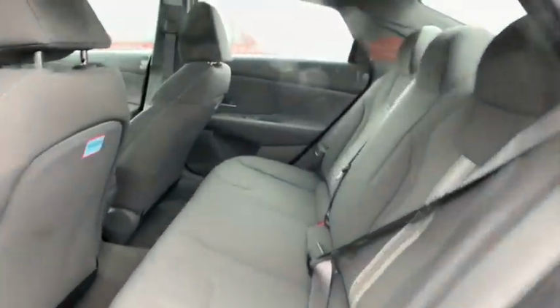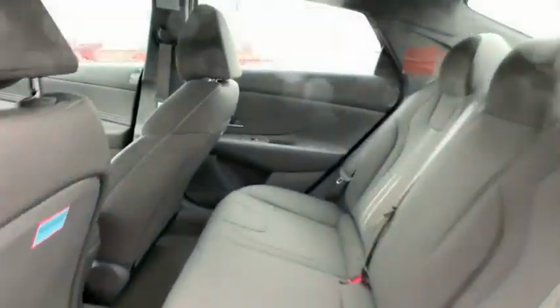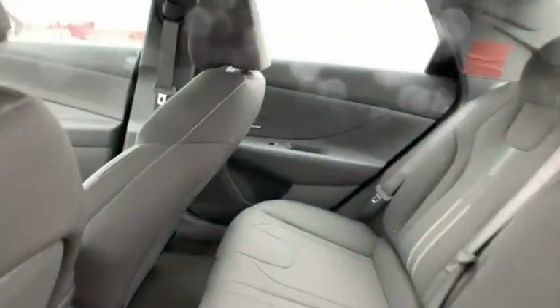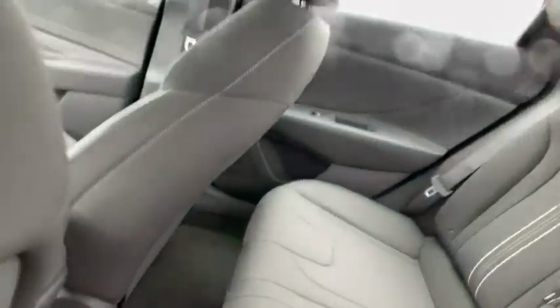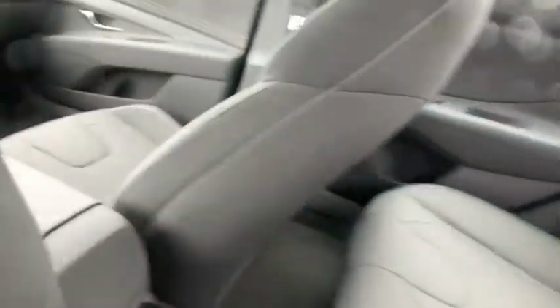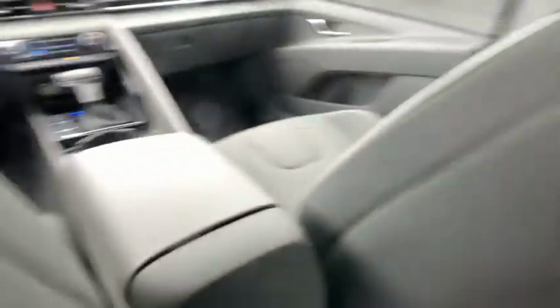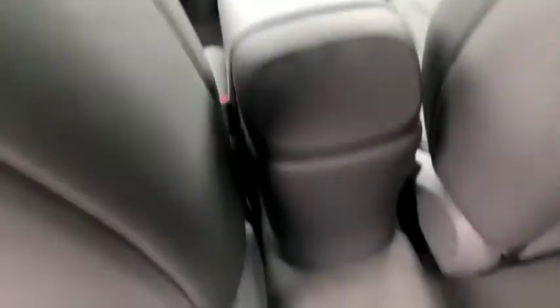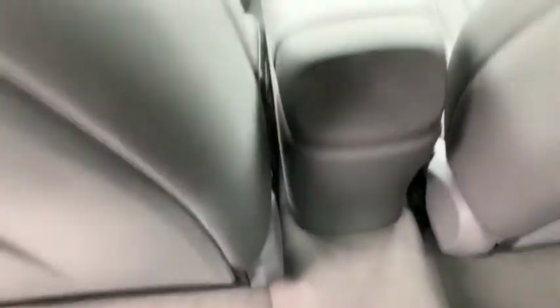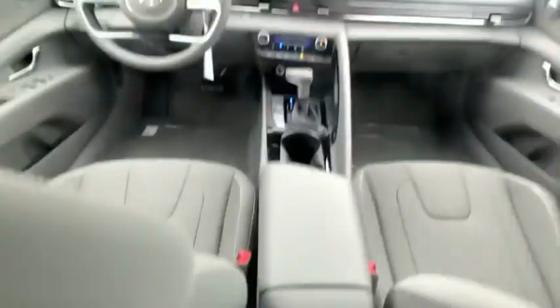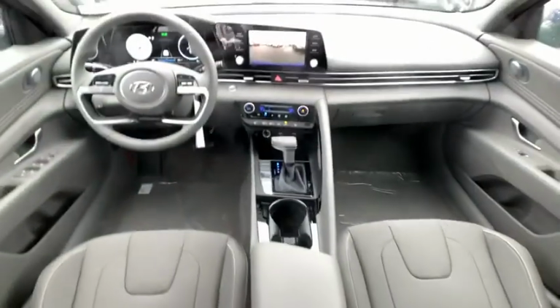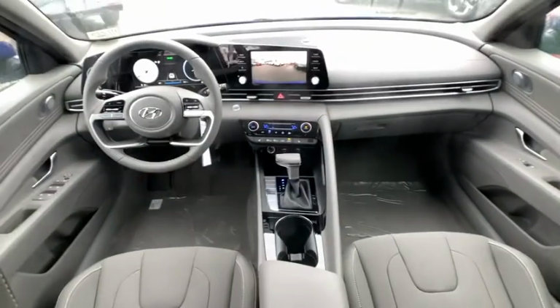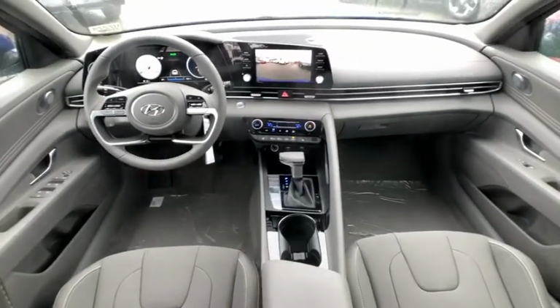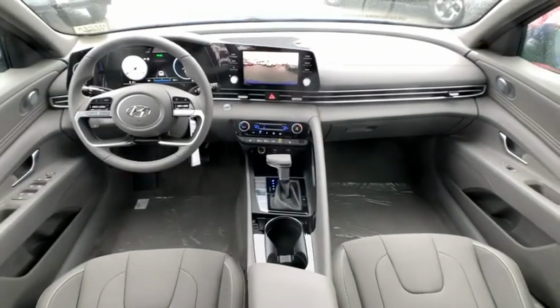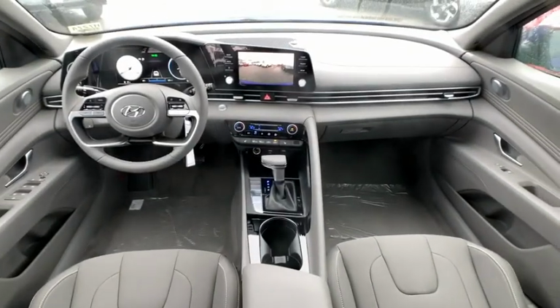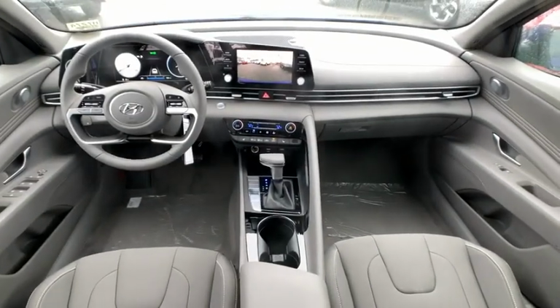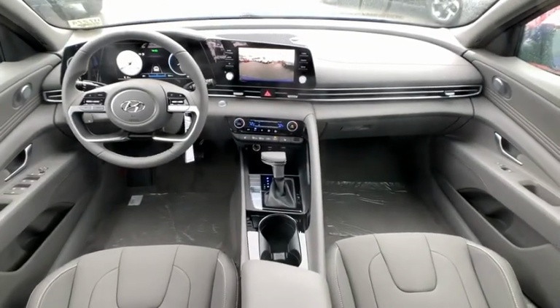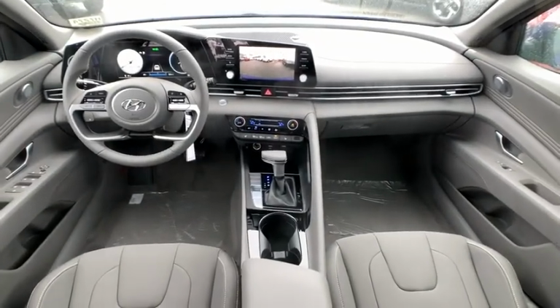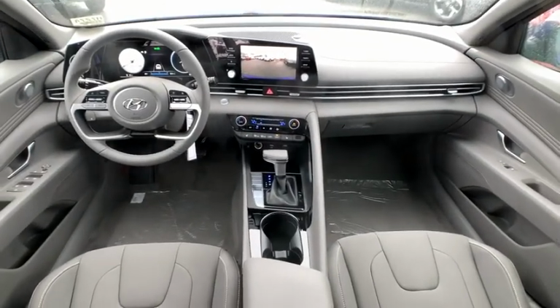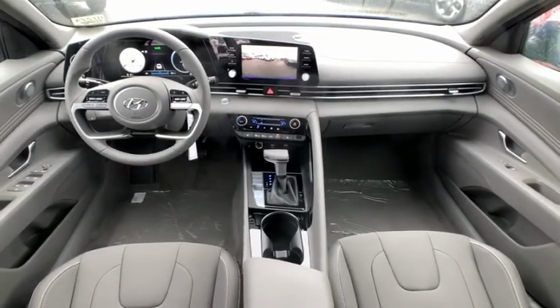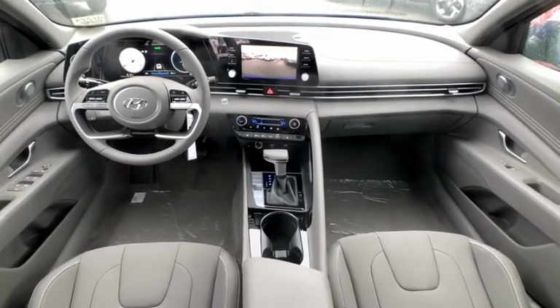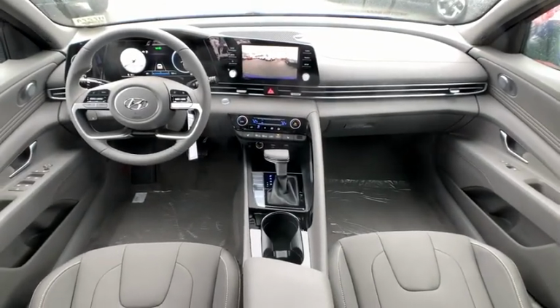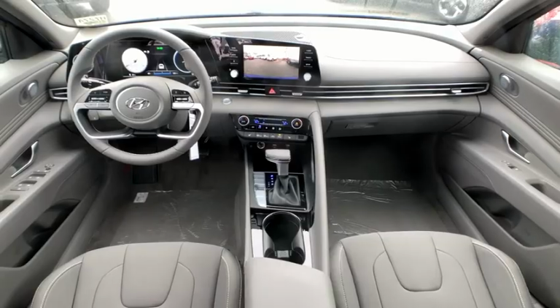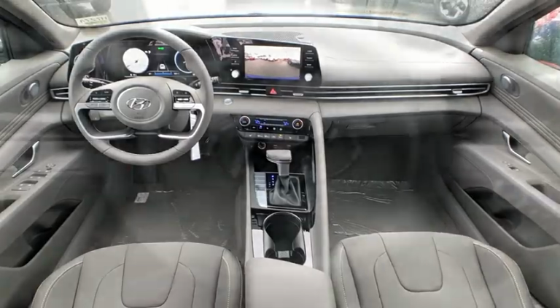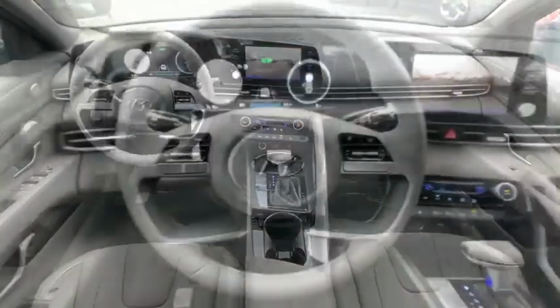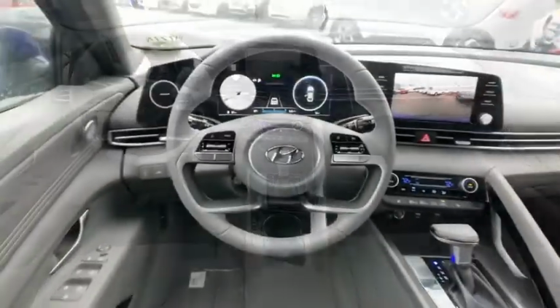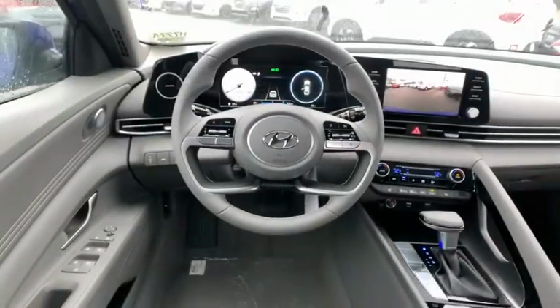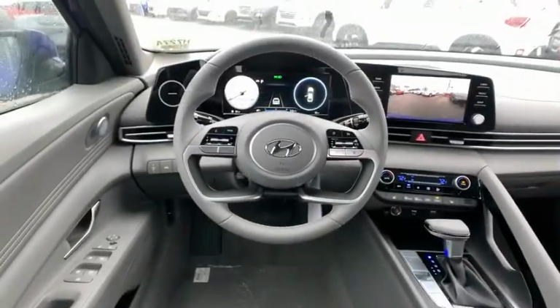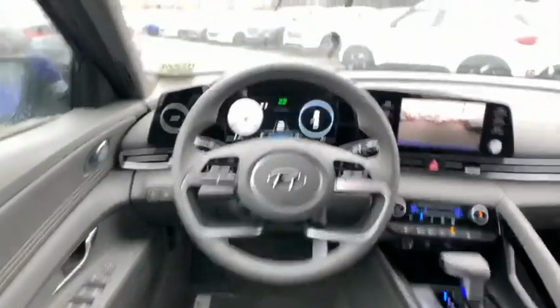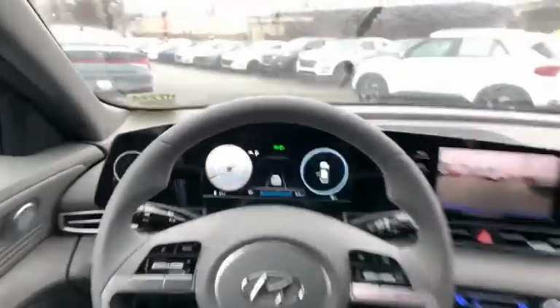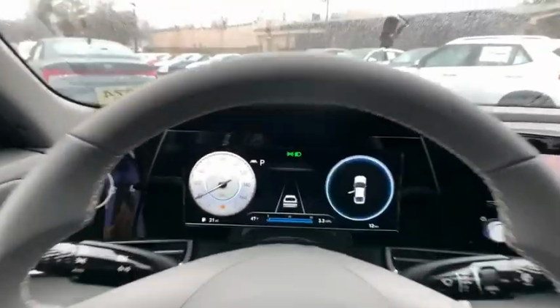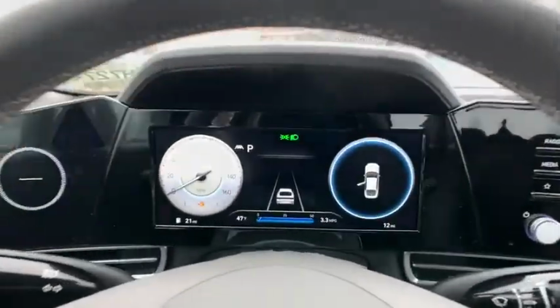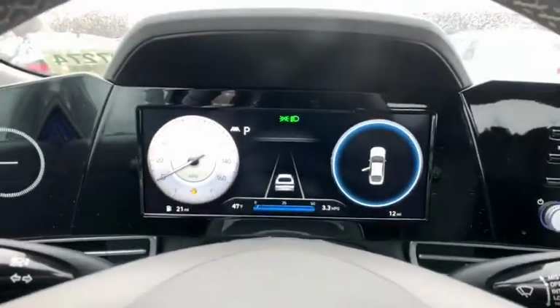Security system, heated front seat, trip computer, carpeted floor mats, cargo net, panic alarm, overhead console, brake assist, remote keyless entry, and tachometer.